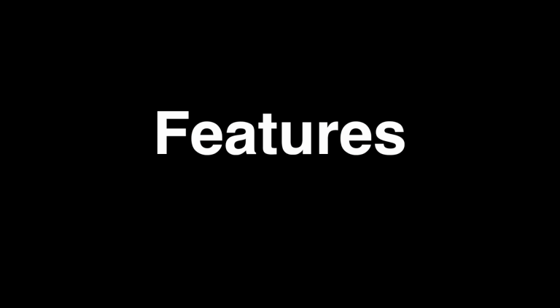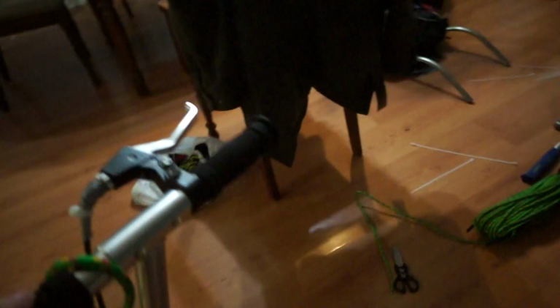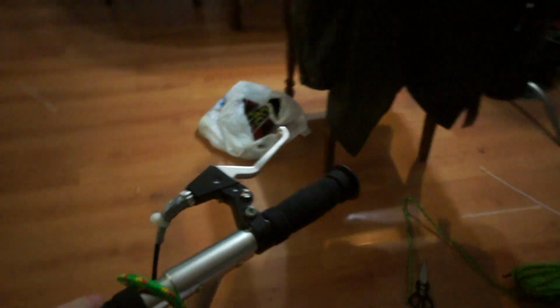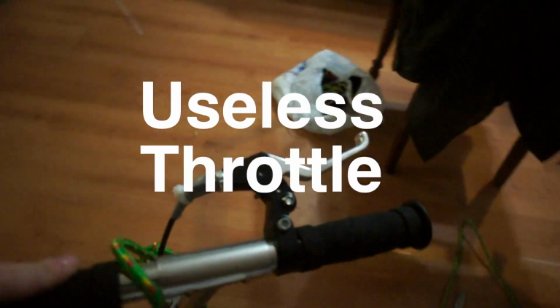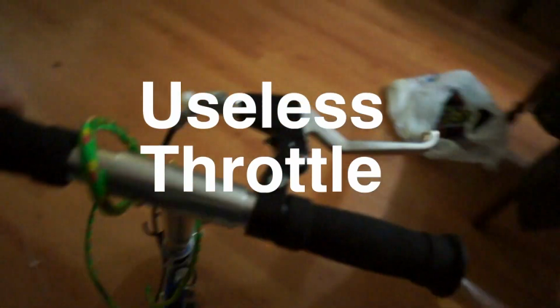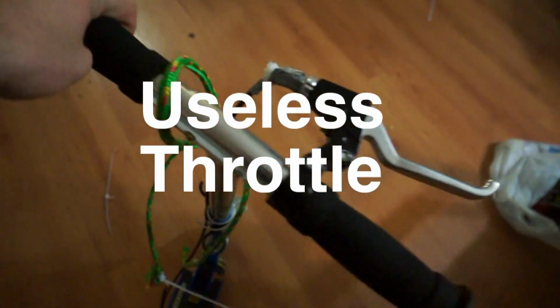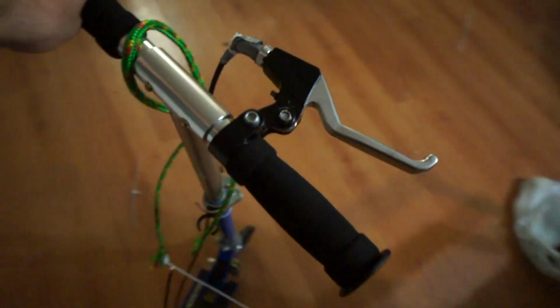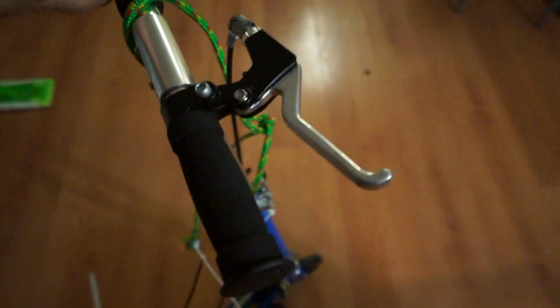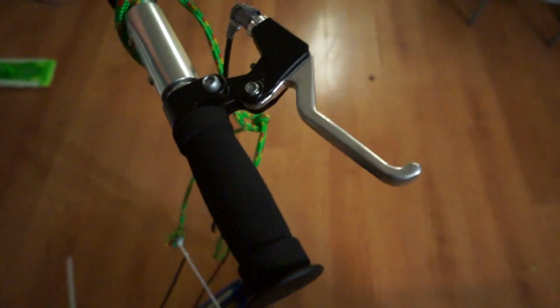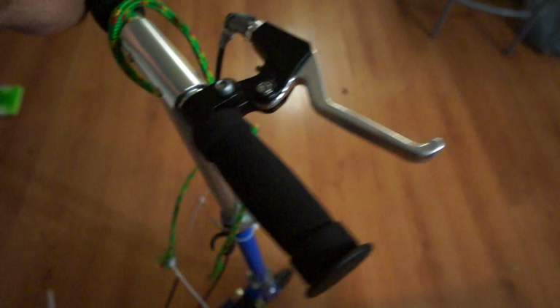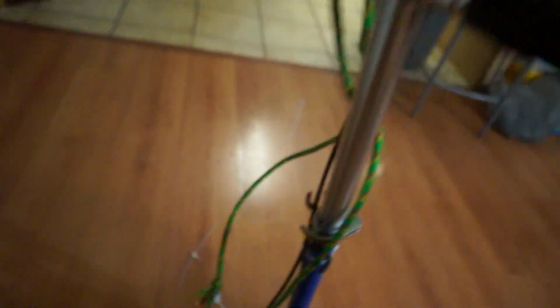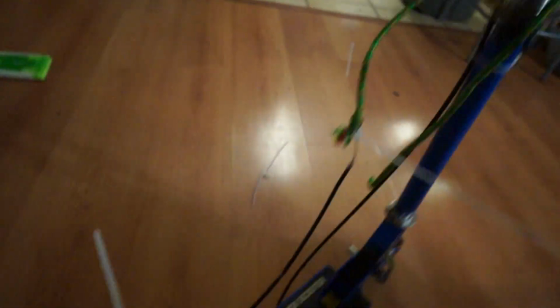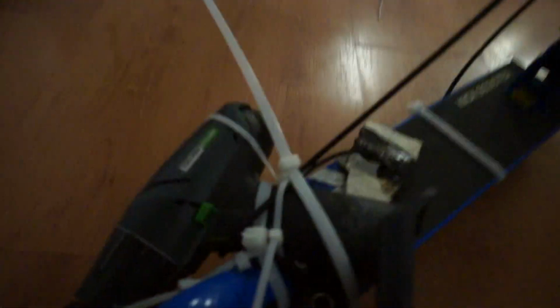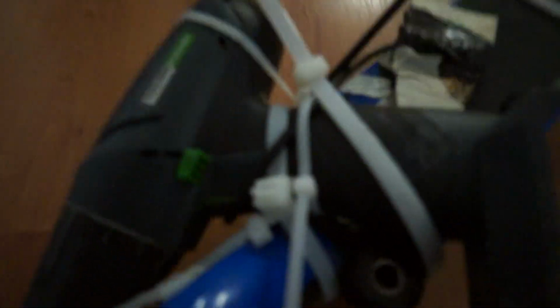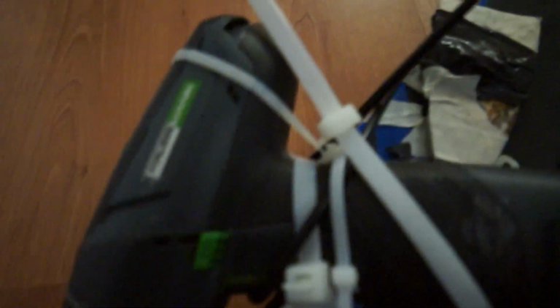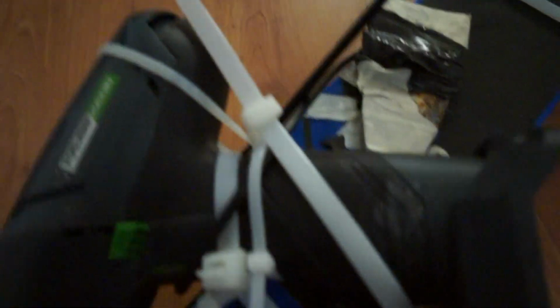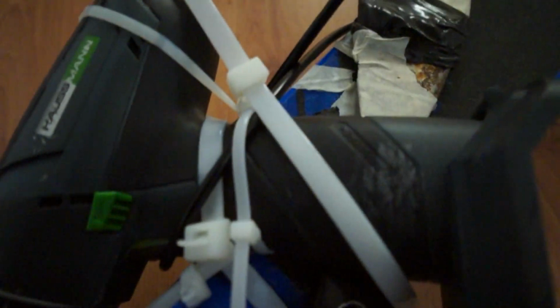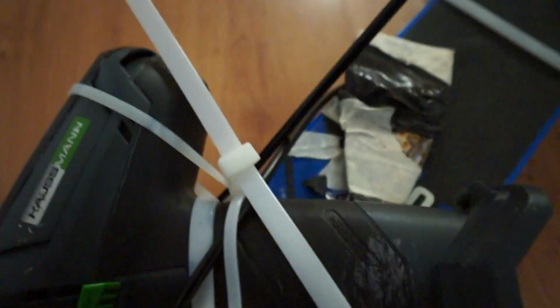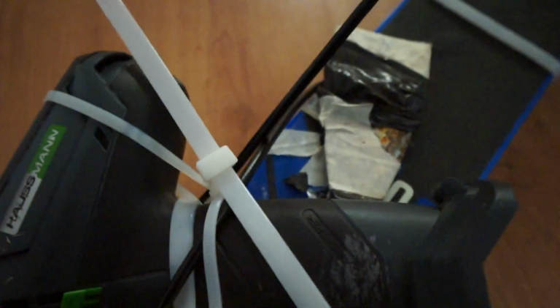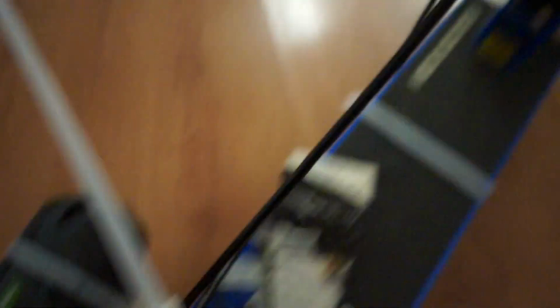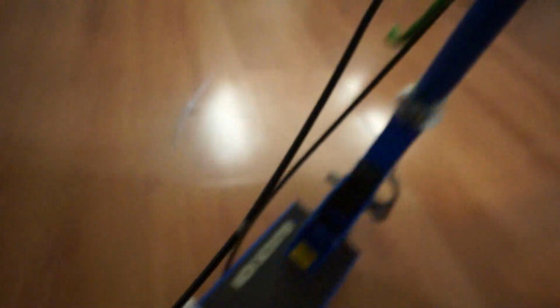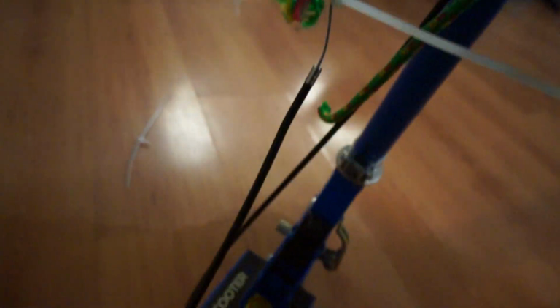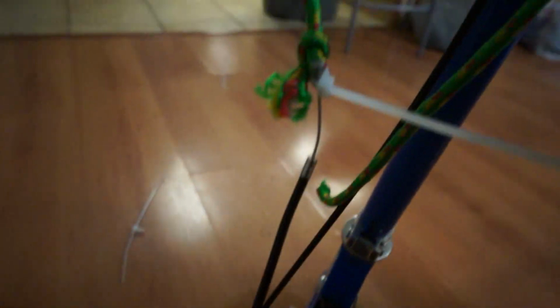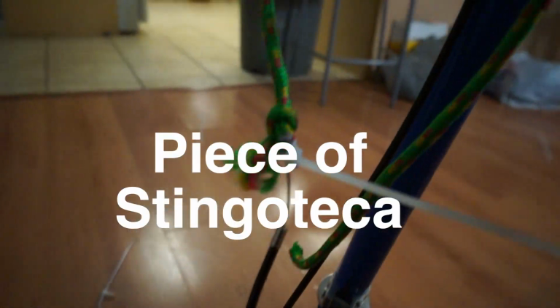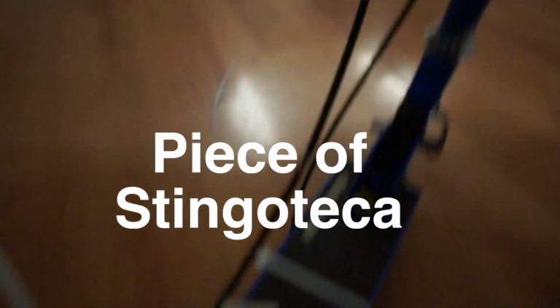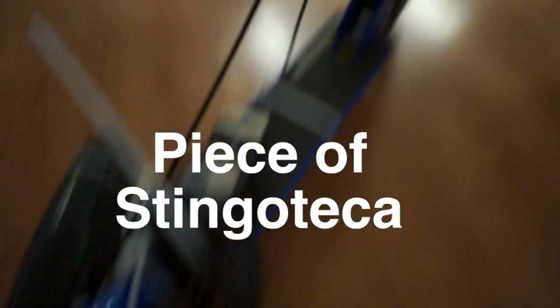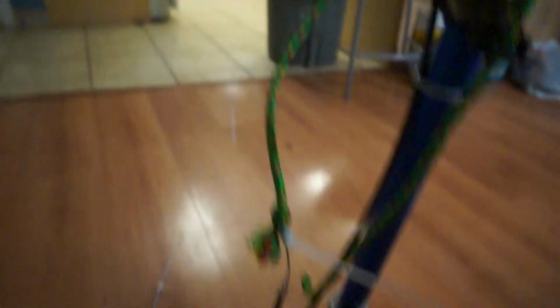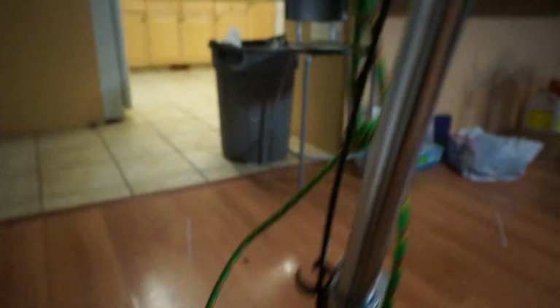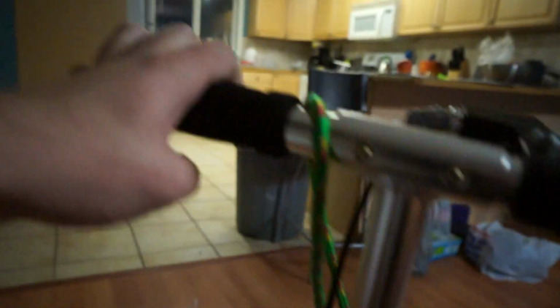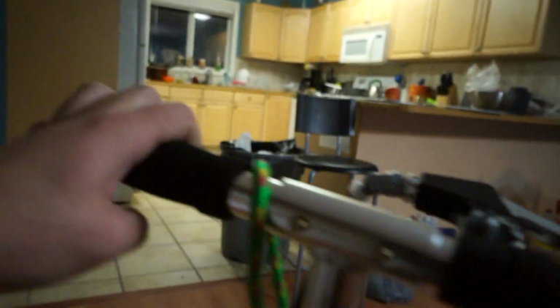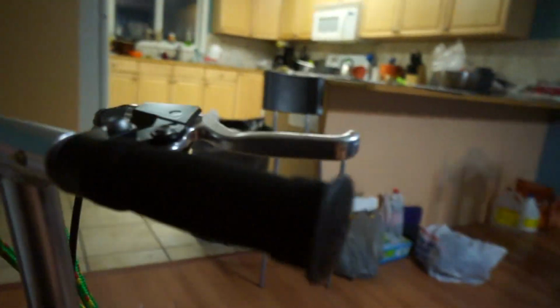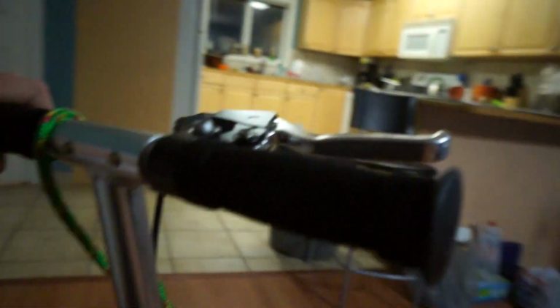So this is a useless throttle, because we connected it down here — it's supposed to do stuff, but it wouldn't work. So I just tied a piece of string to the throttle and I just pull on it, but this looks pretty cool.